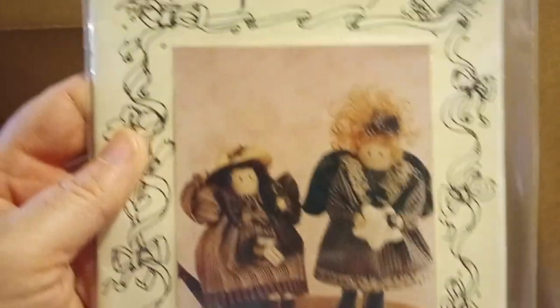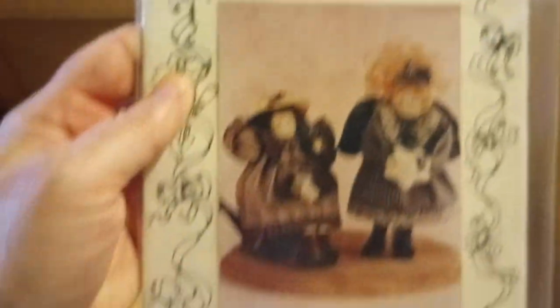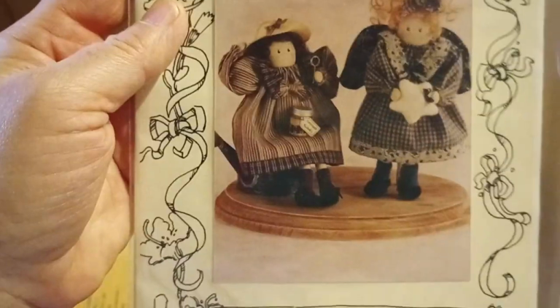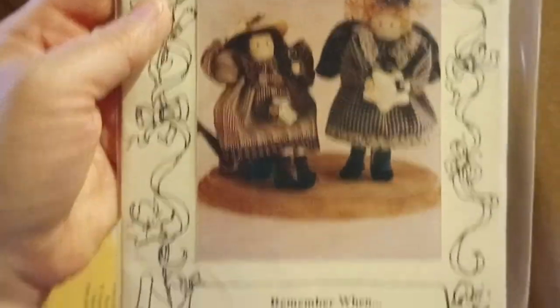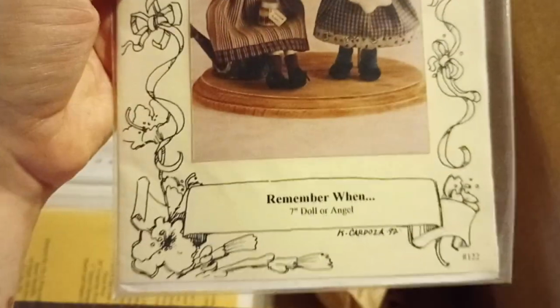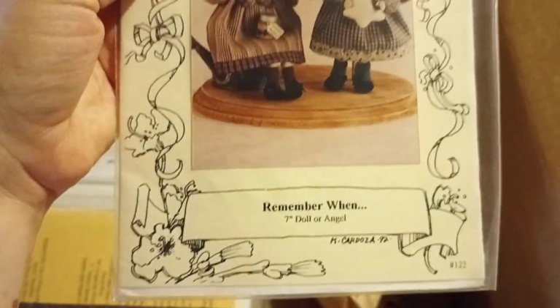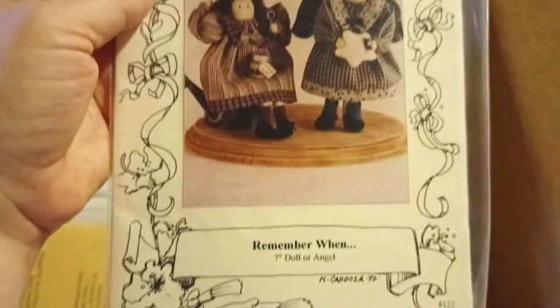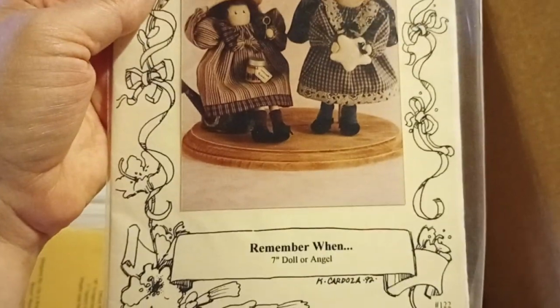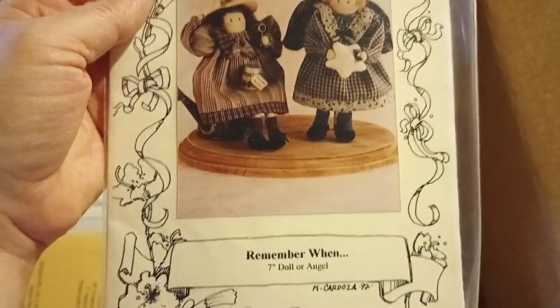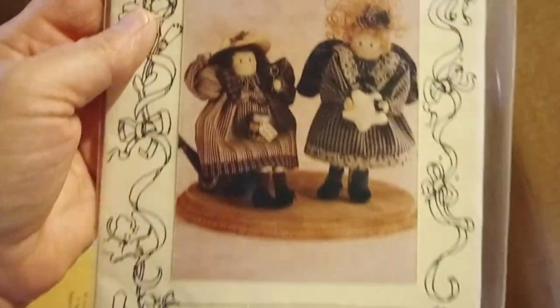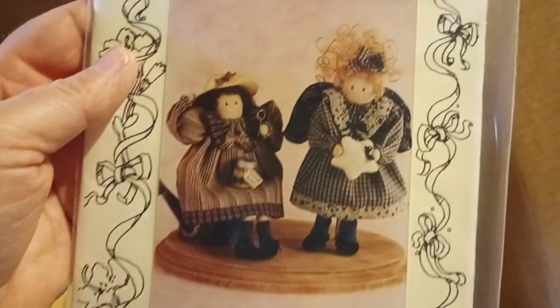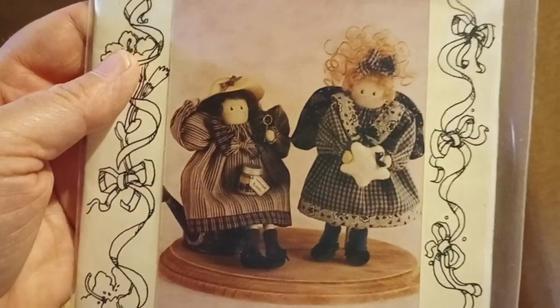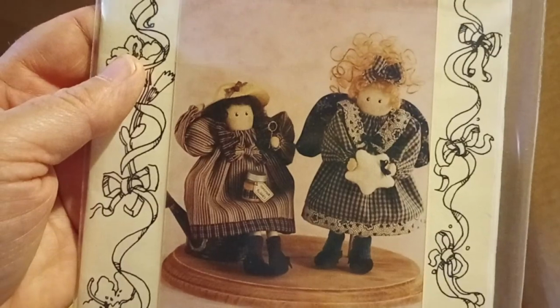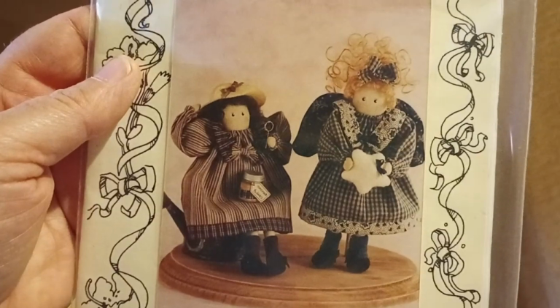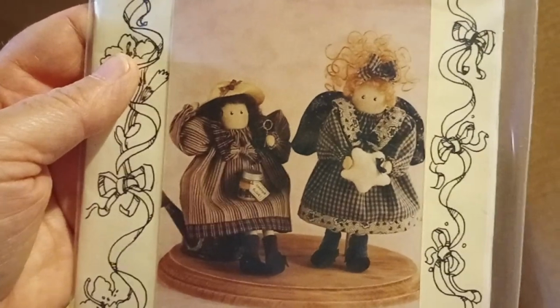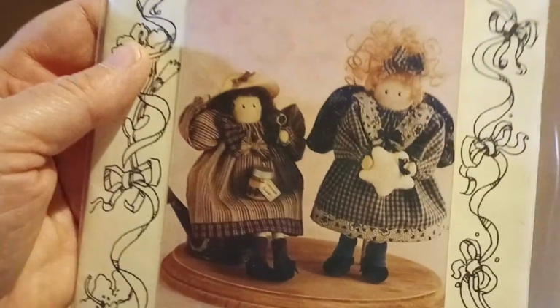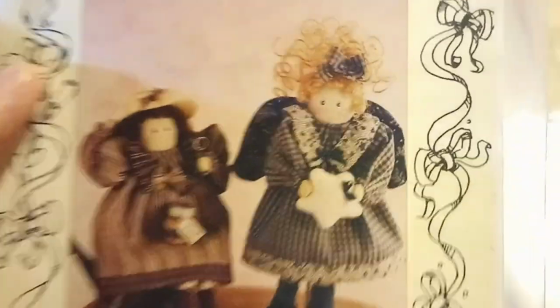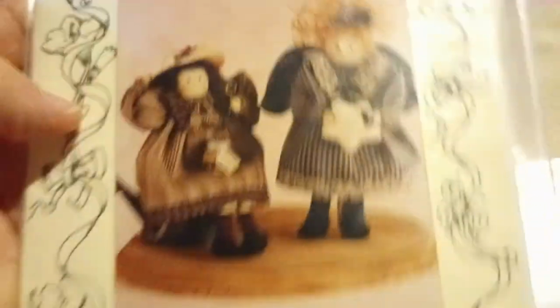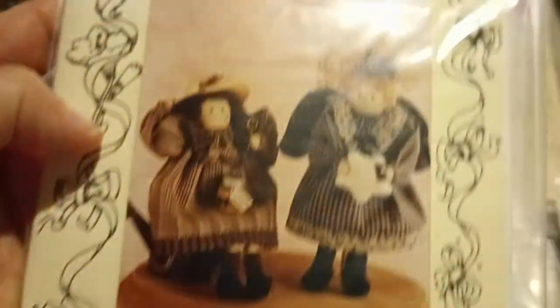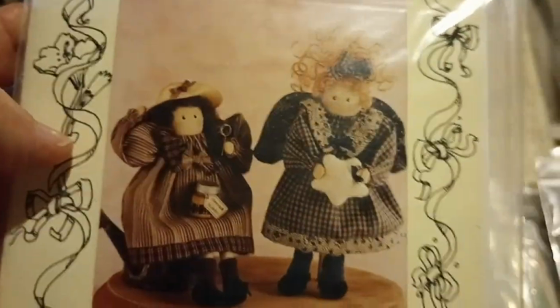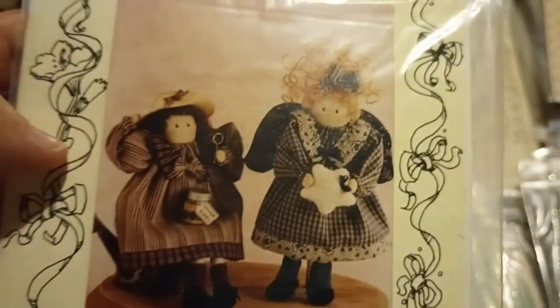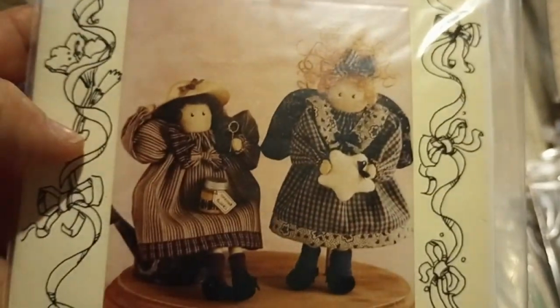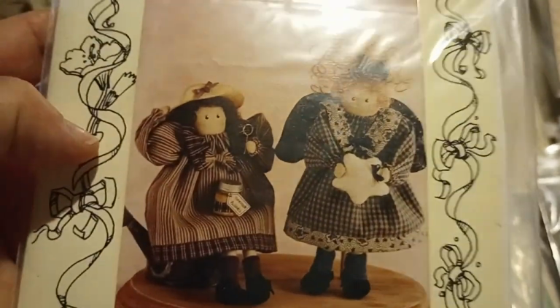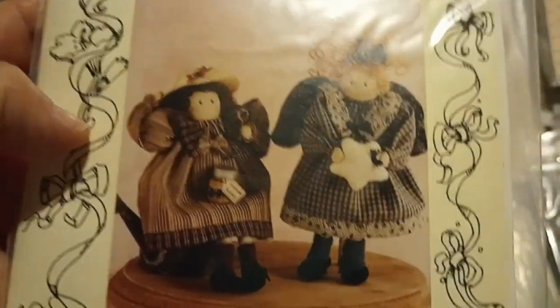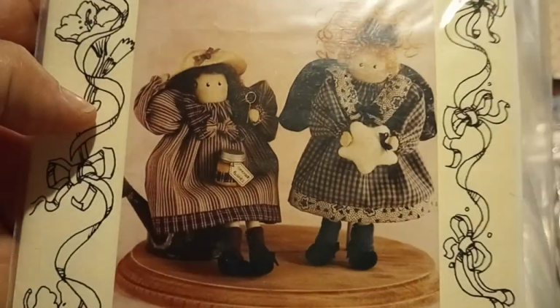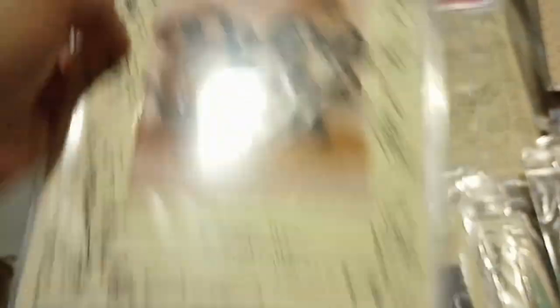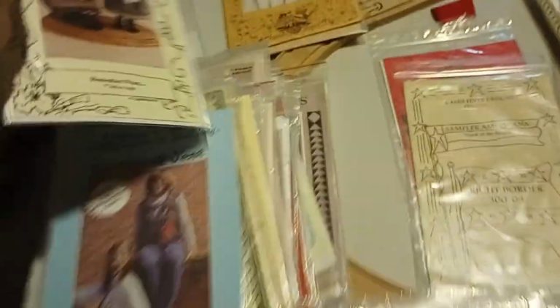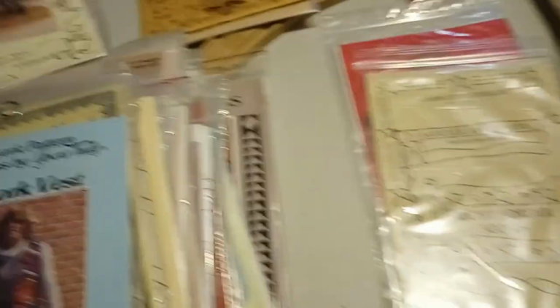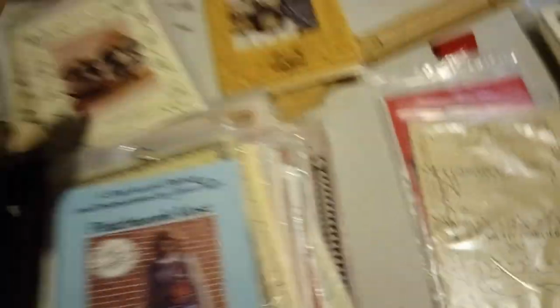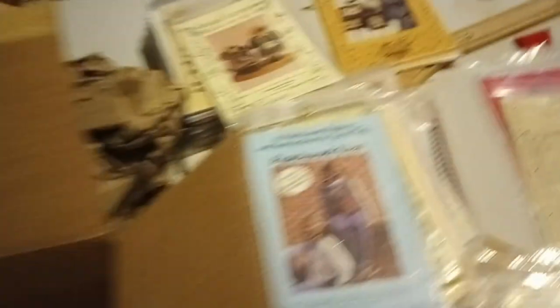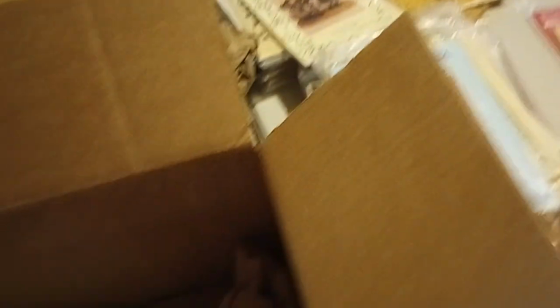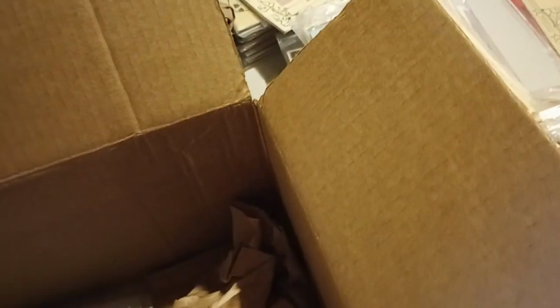Angel in My Heart. Remember When — it's going to be a doll or an angel. I'll put that in the doll section over there.